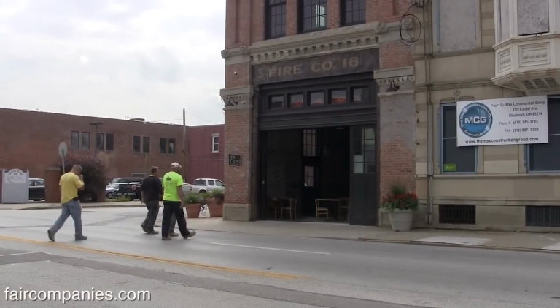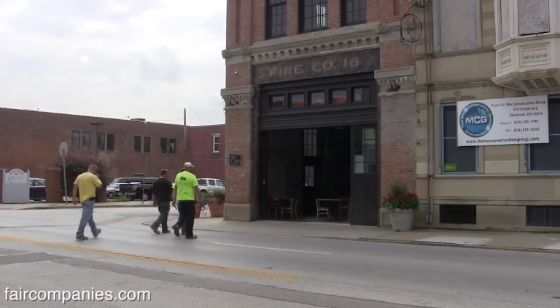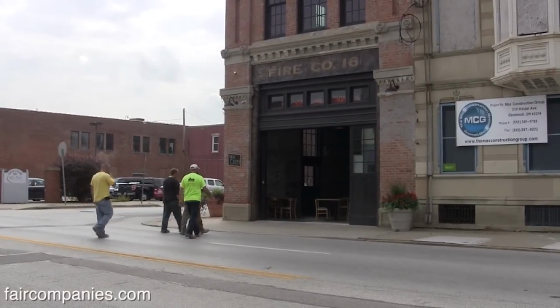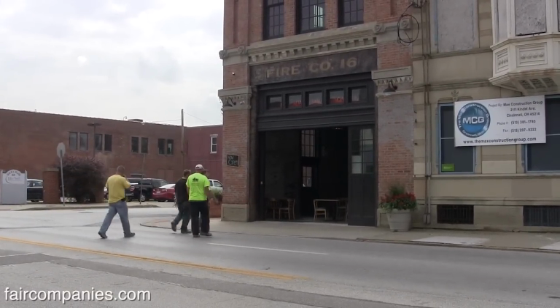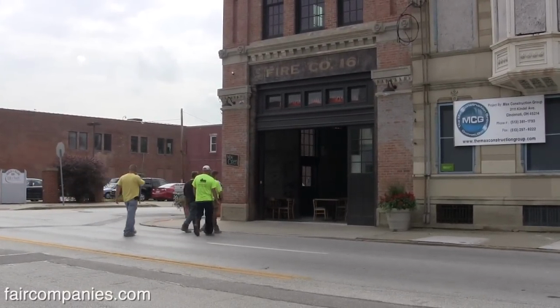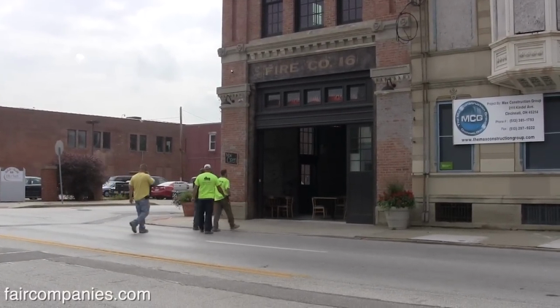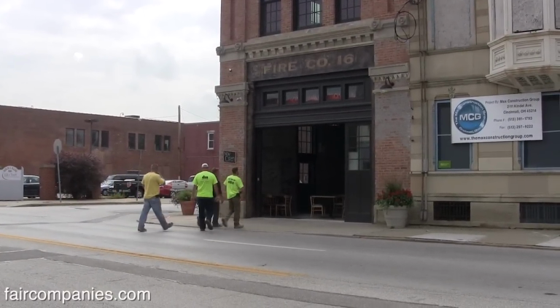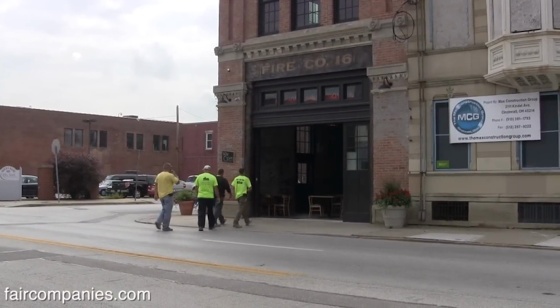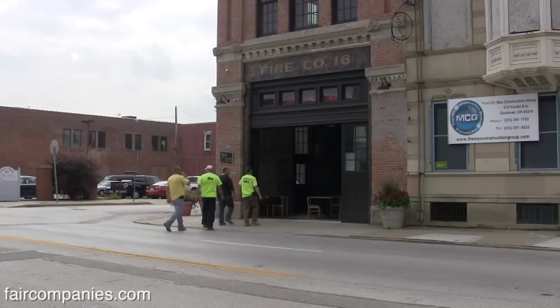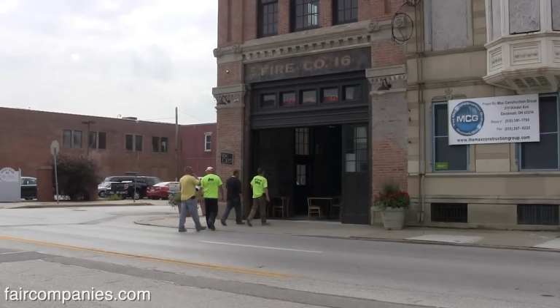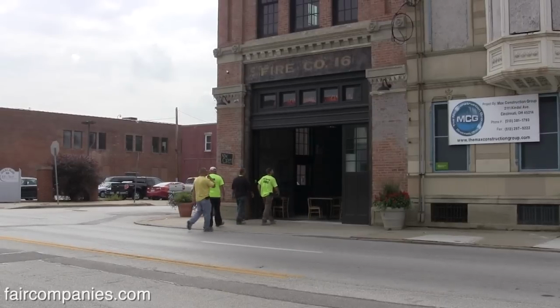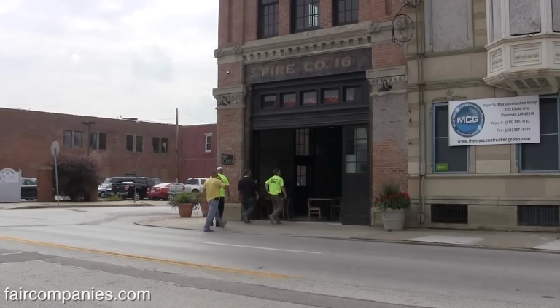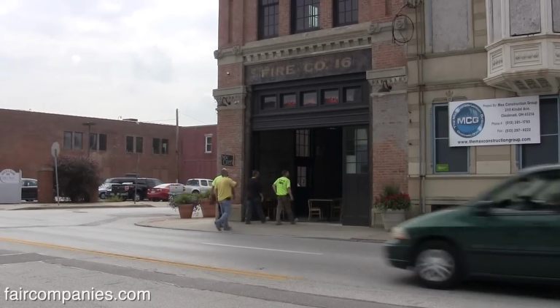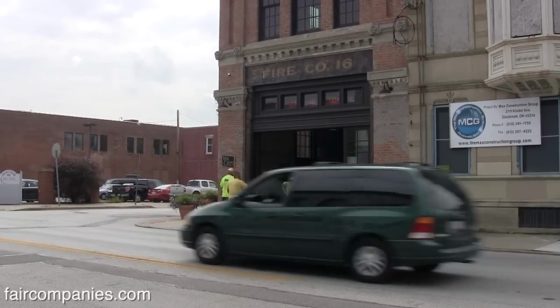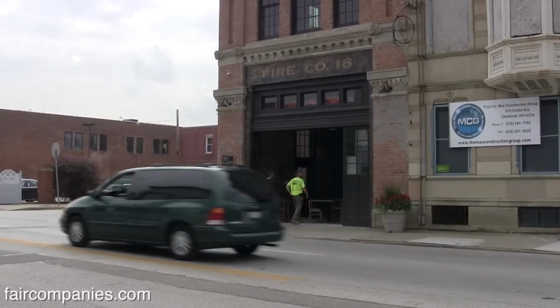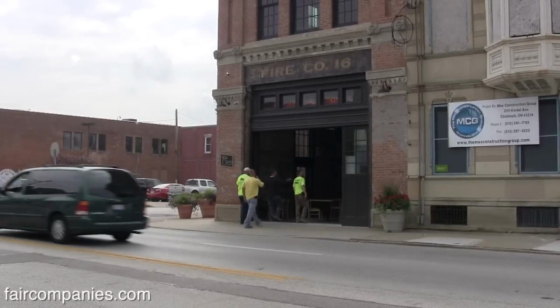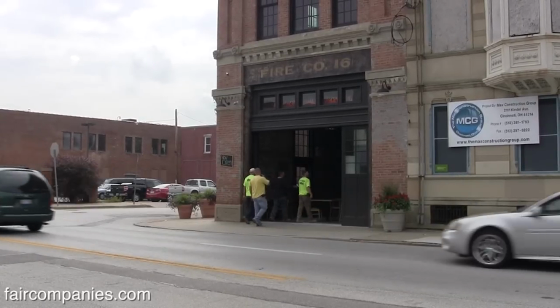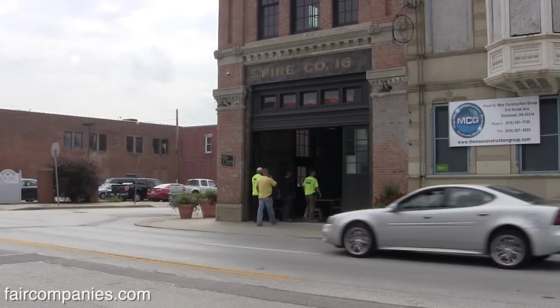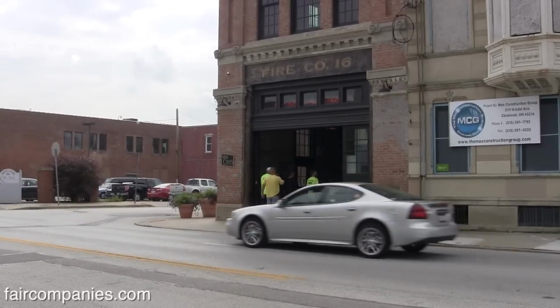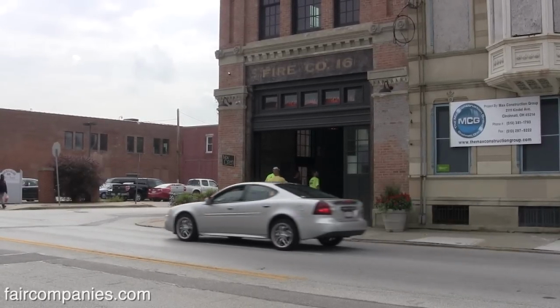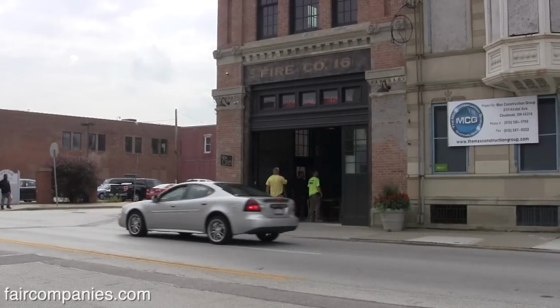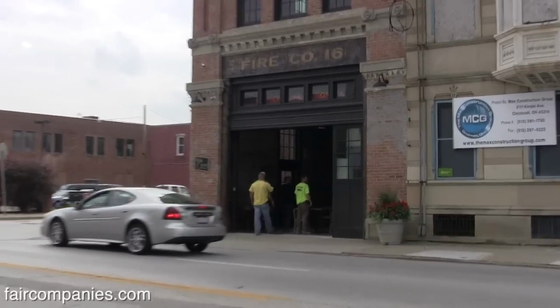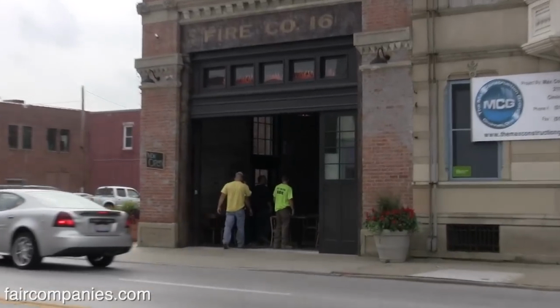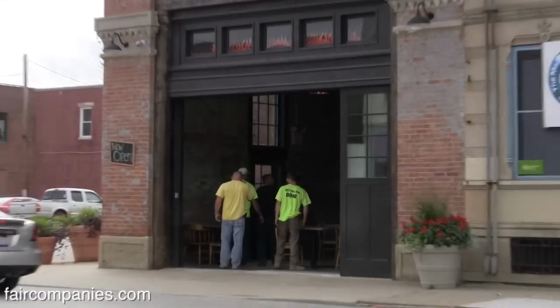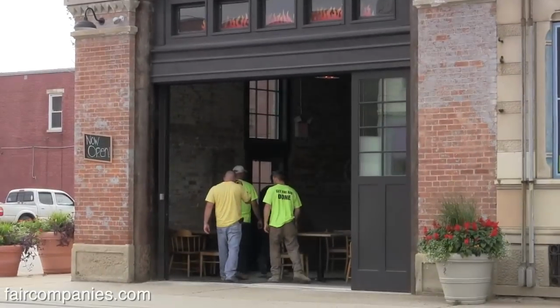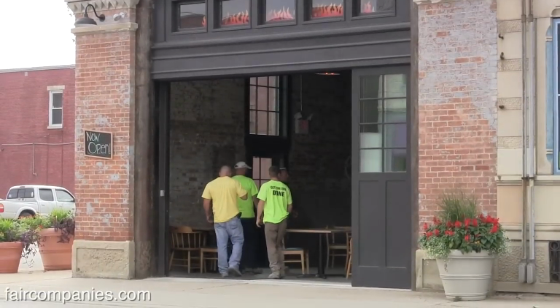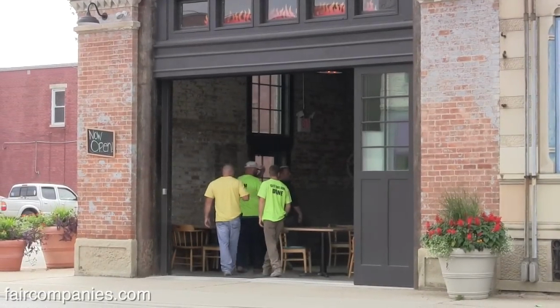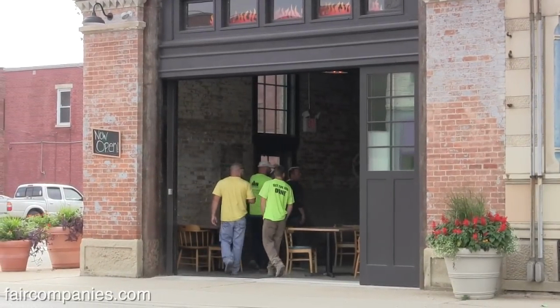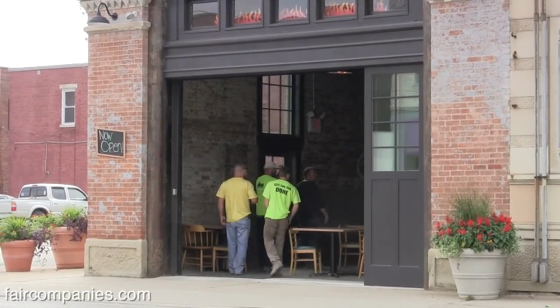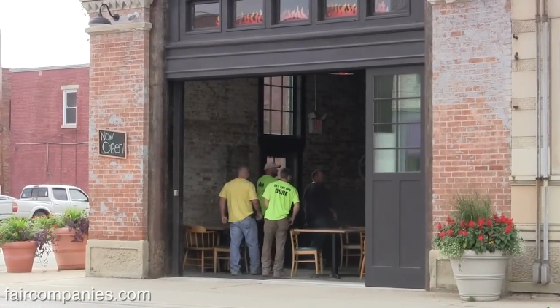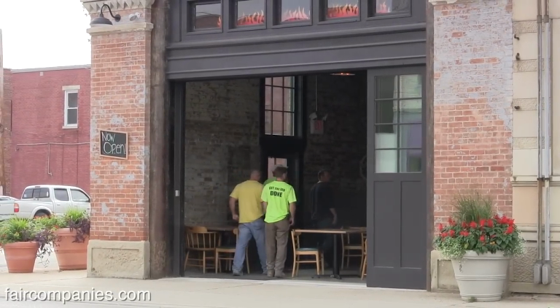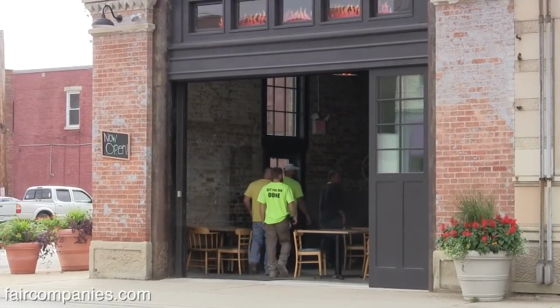I want people to come to the pizza restaurant here in six to eight months when those buildings are being completed under construction and say, wow, there is an impact — there are things happening here in Walnut Hills. So that was the whole idea: reaching that critical mass.